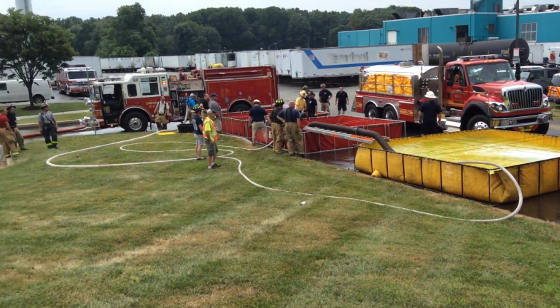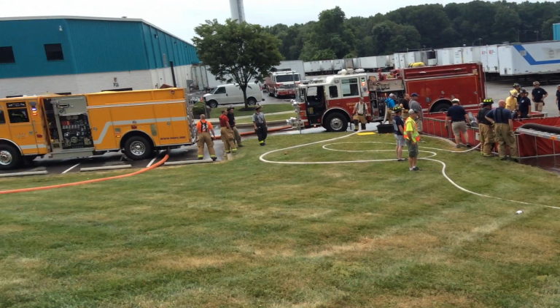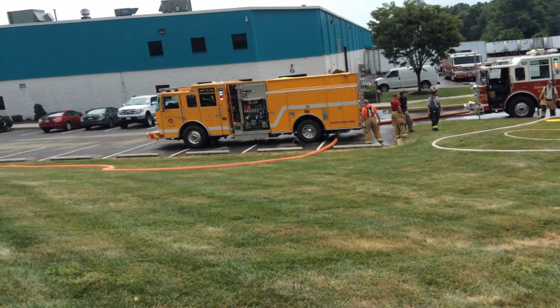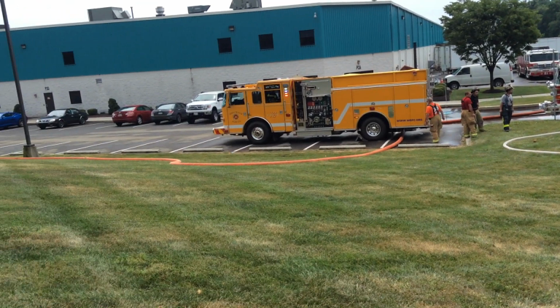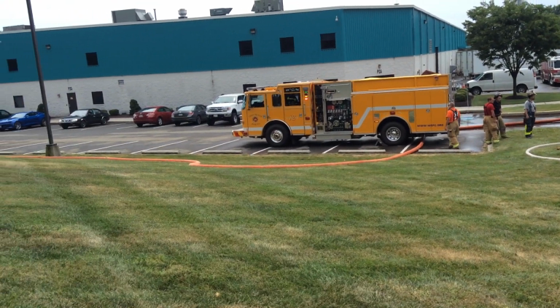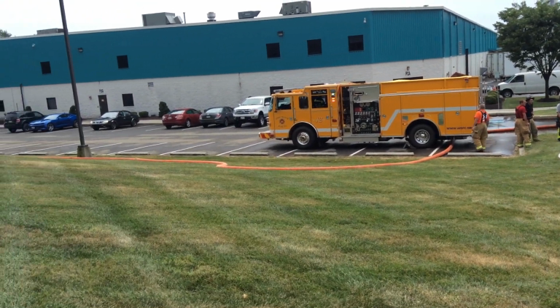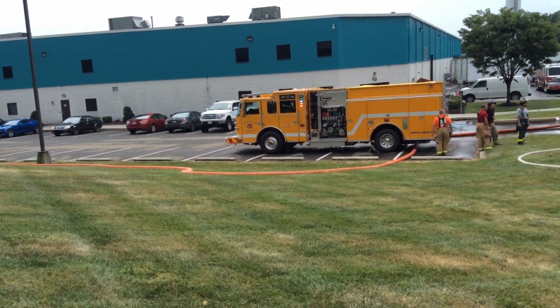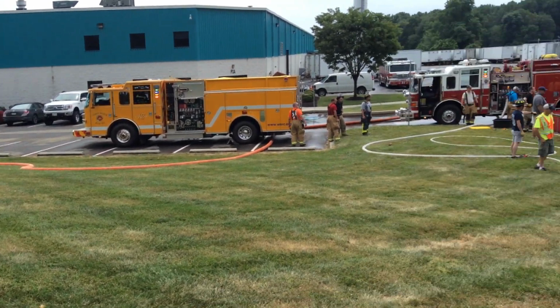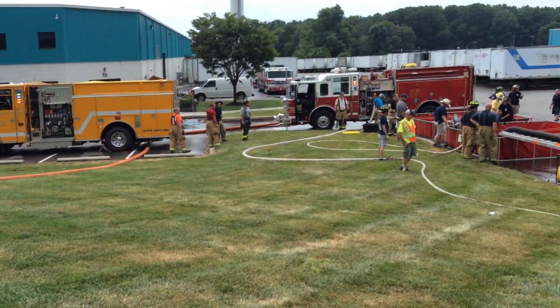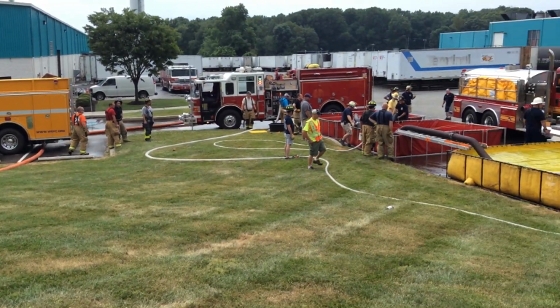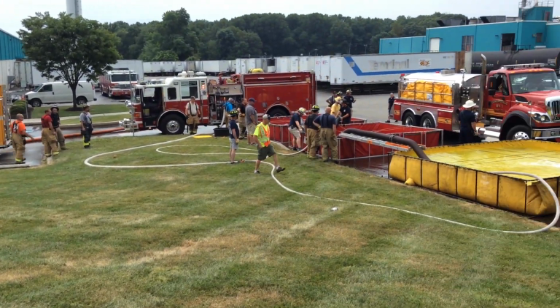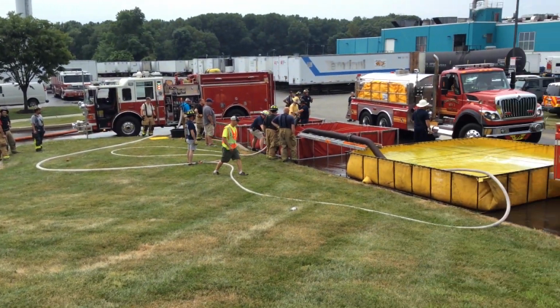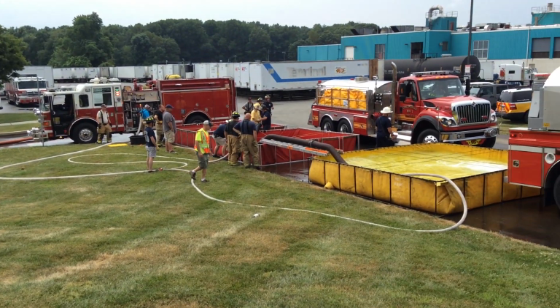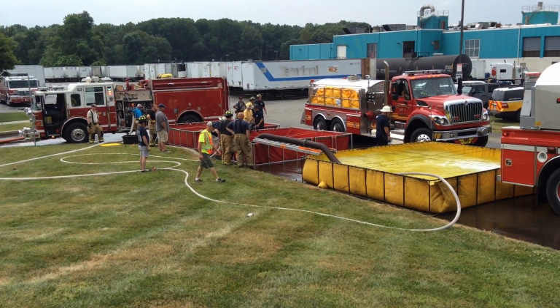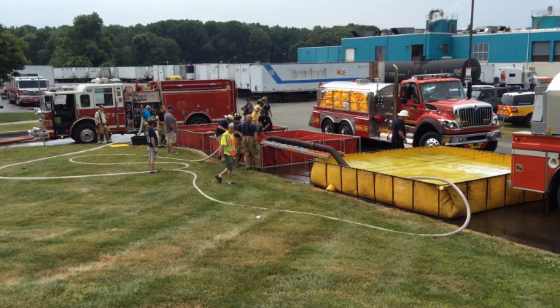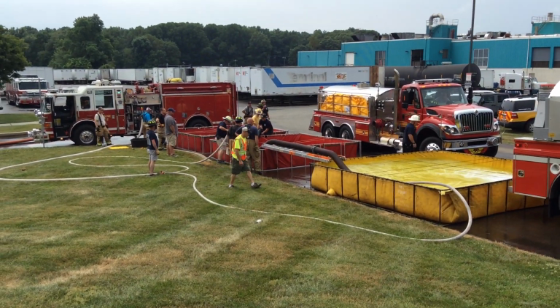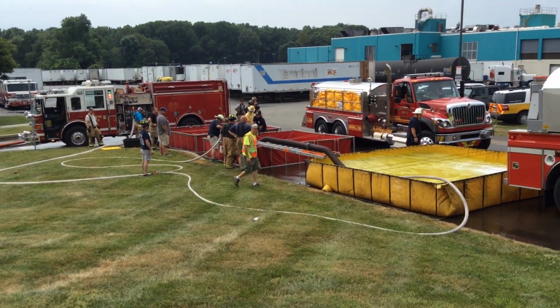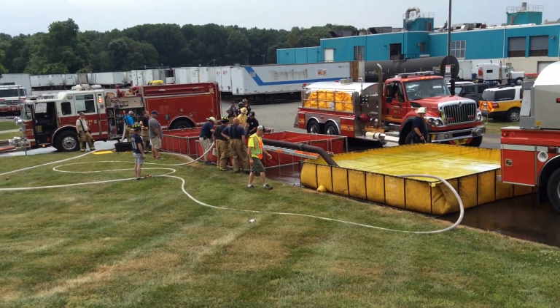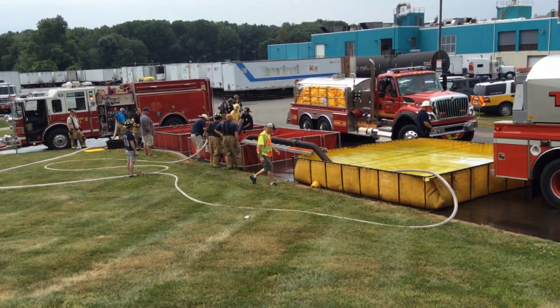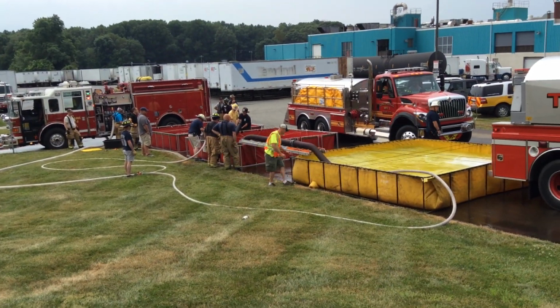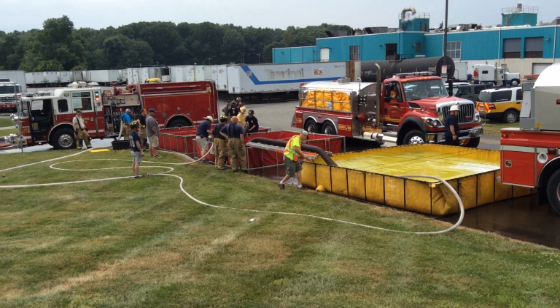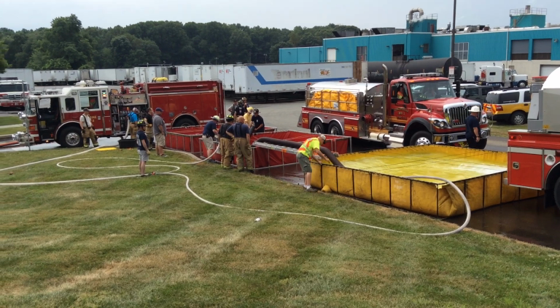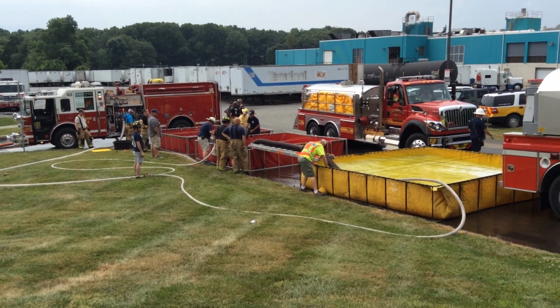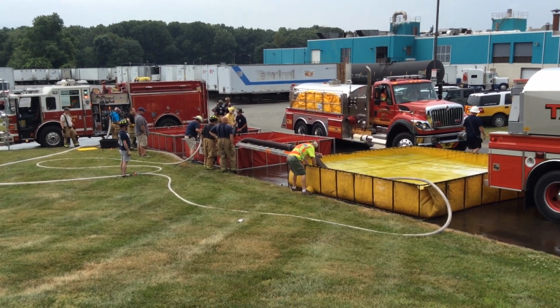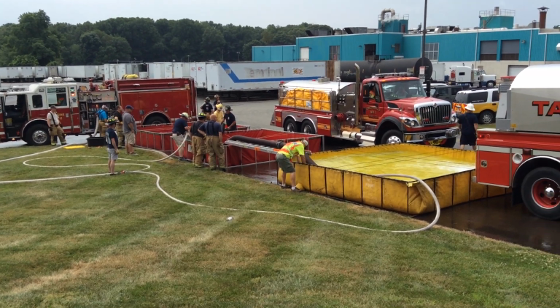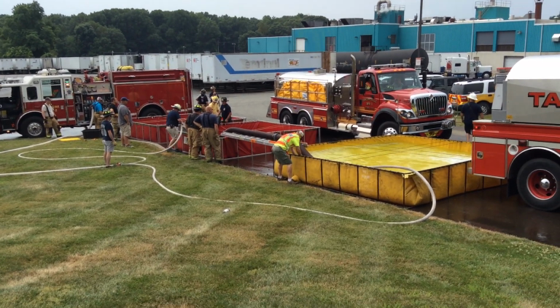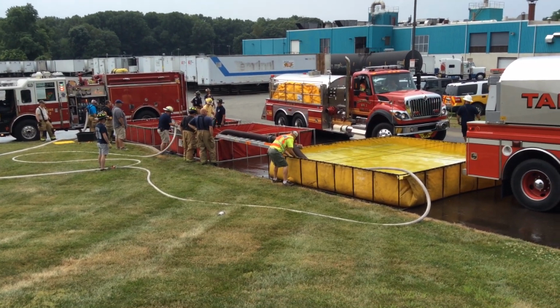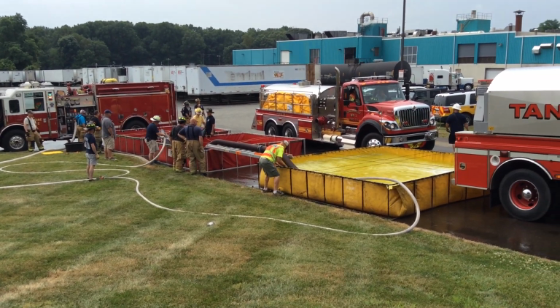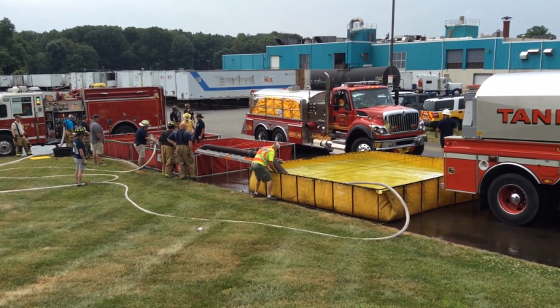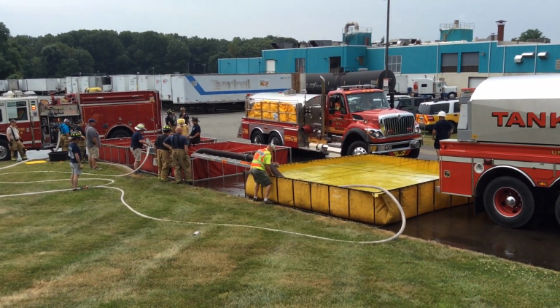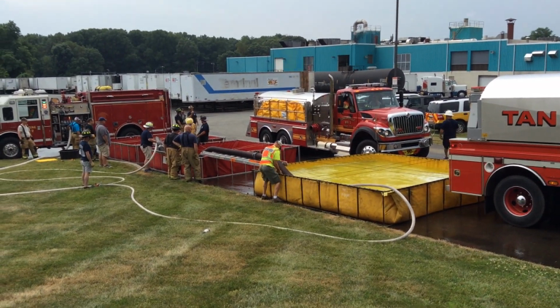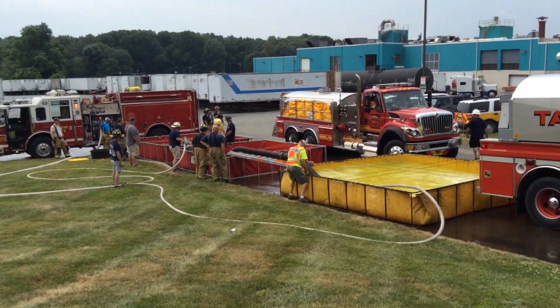So we're flowing water. Water flow has not been interrupted yet. We're getting ready to move to 750 gallons per minute, which is the goal until more tankers arrive.